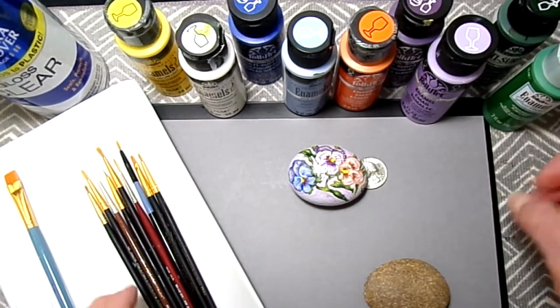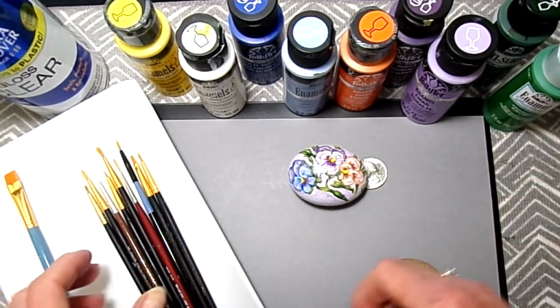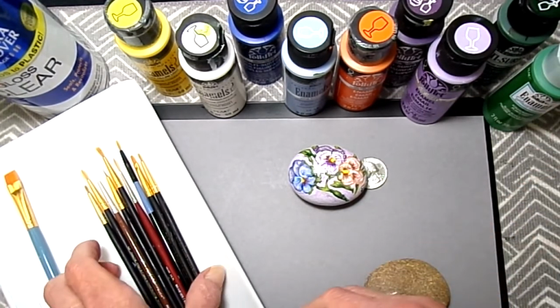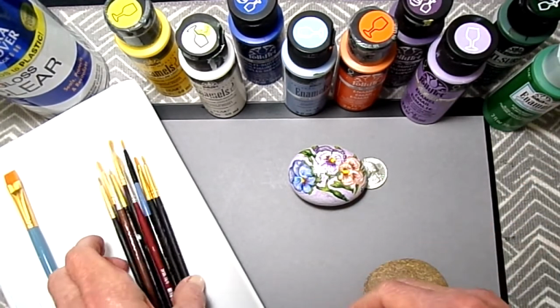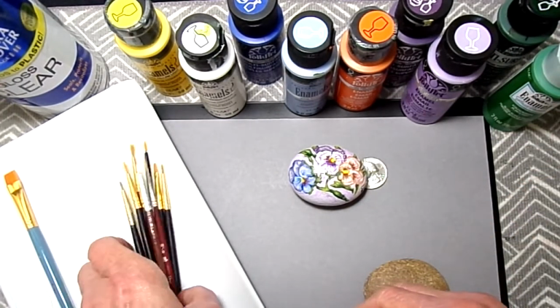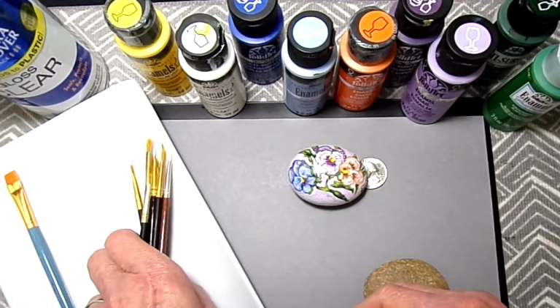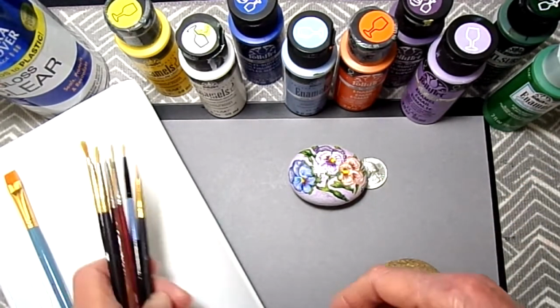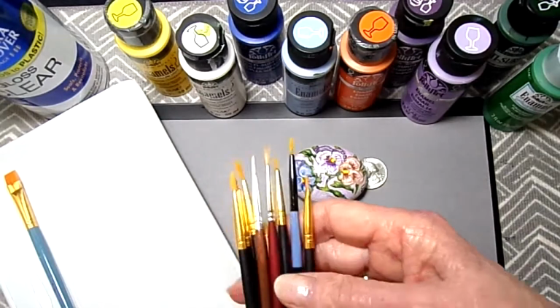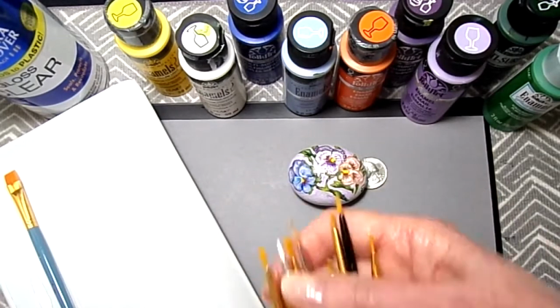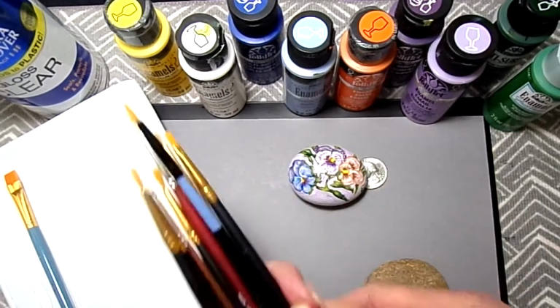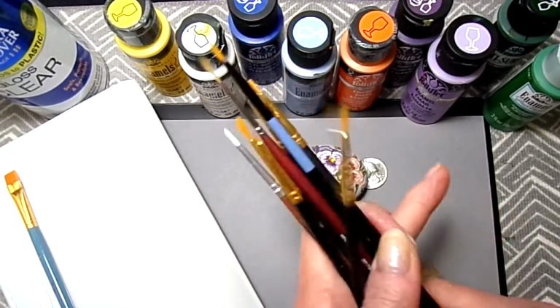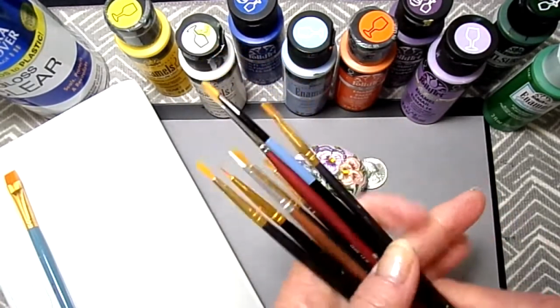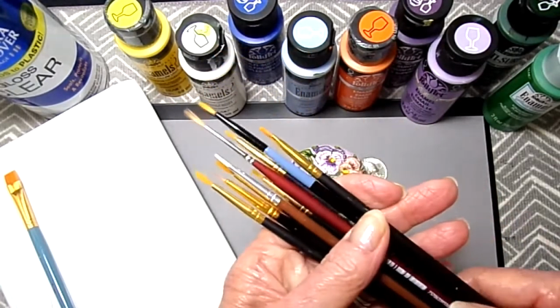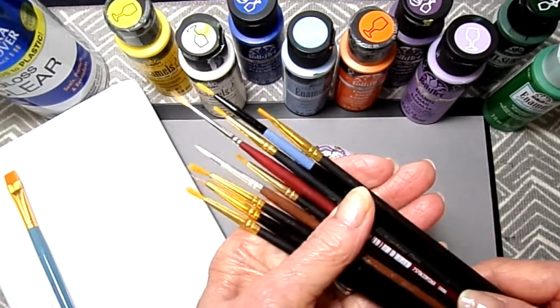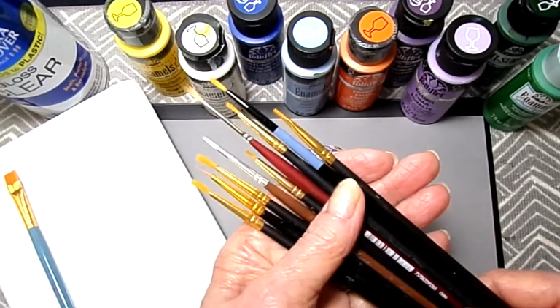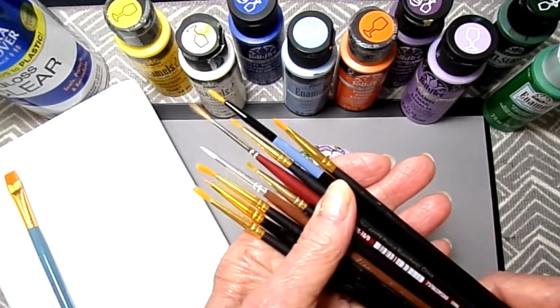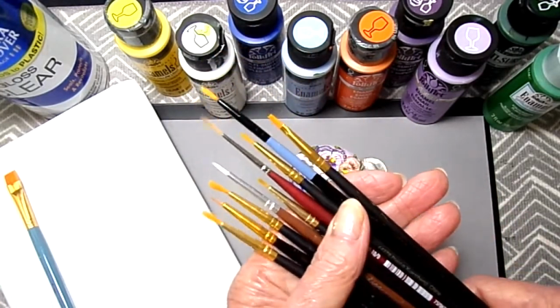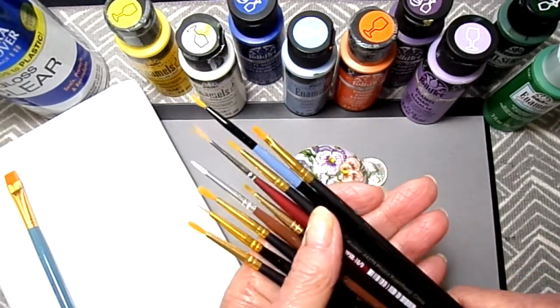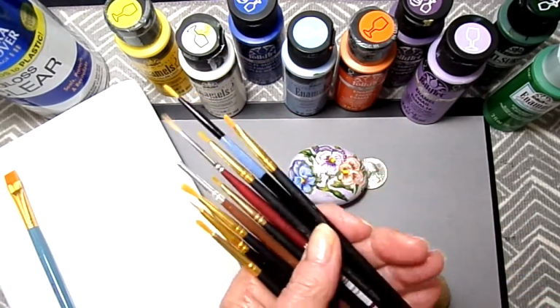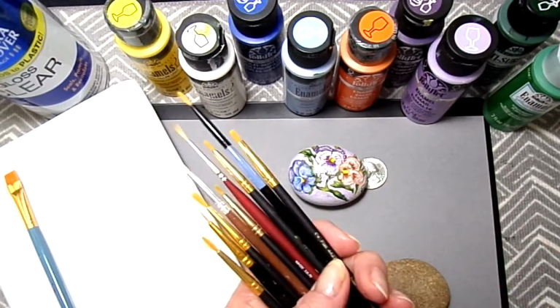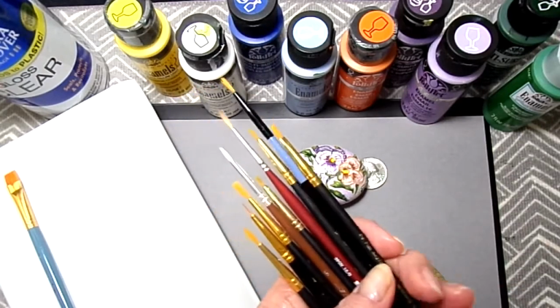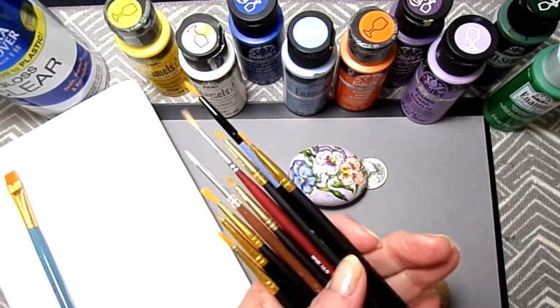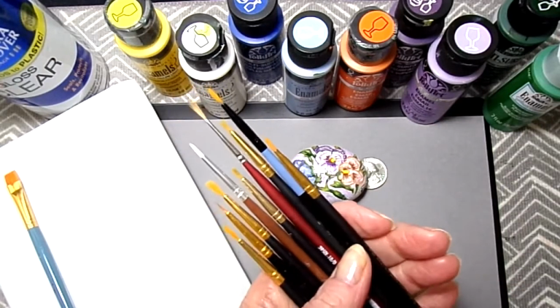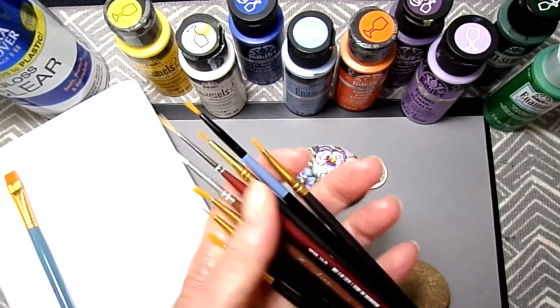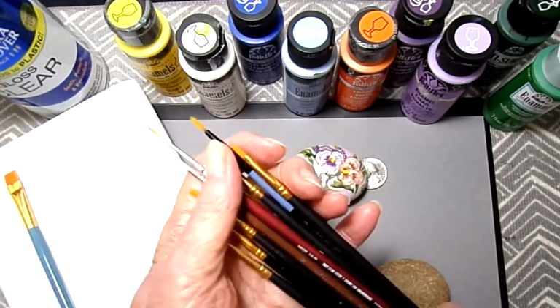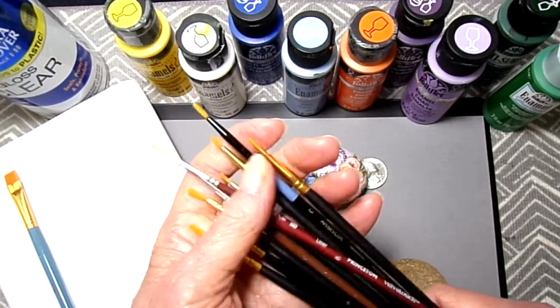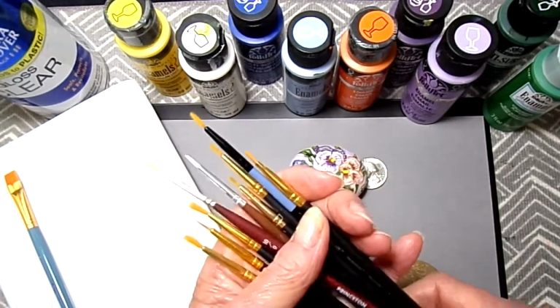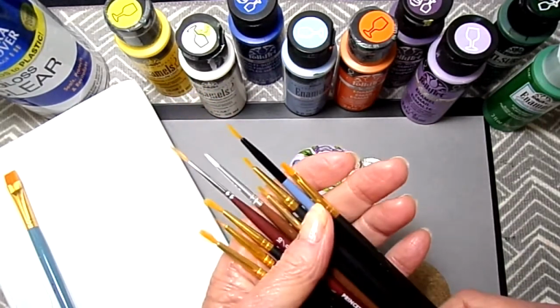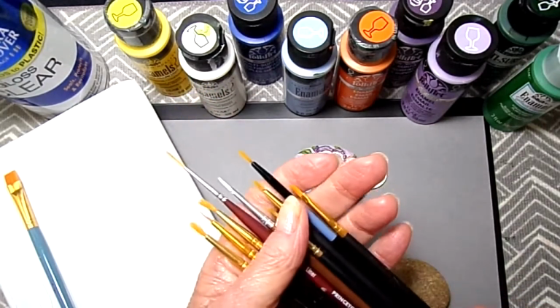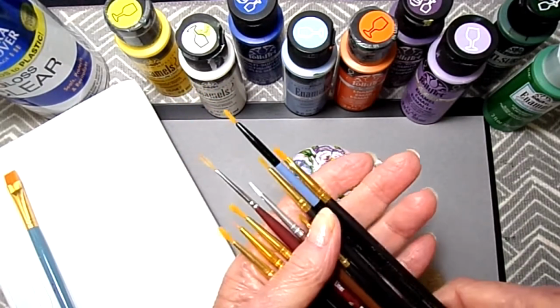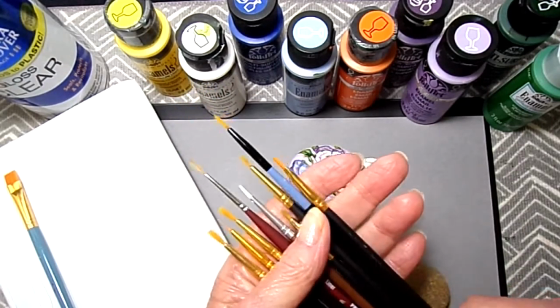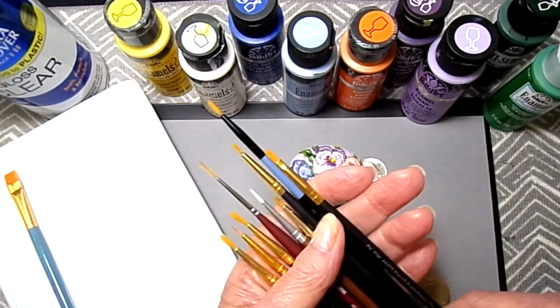These are the brushes I use. Mostly I use nail wood brushes. They're small. They're the best kind to use when painting on rocks. I'm going to list them all below.